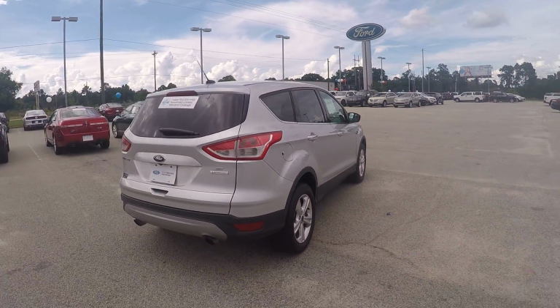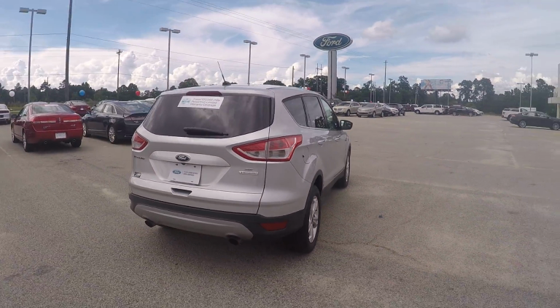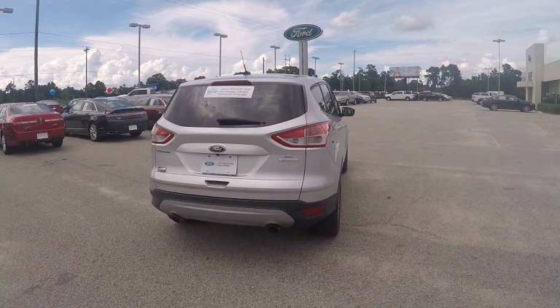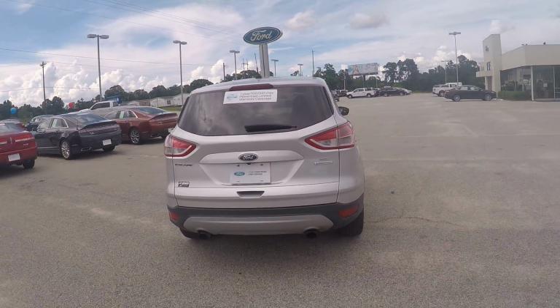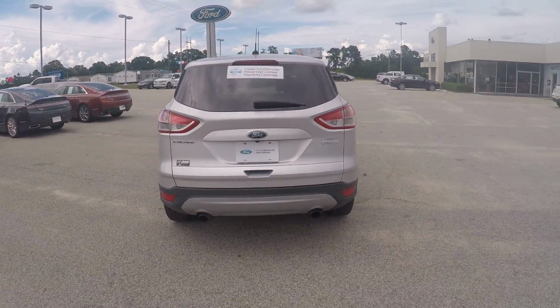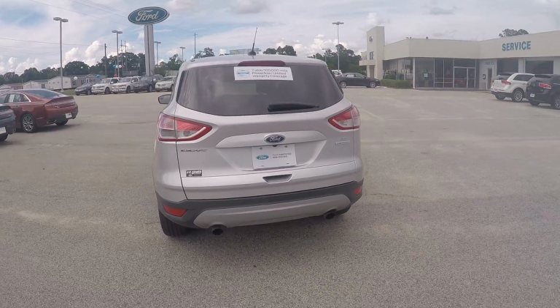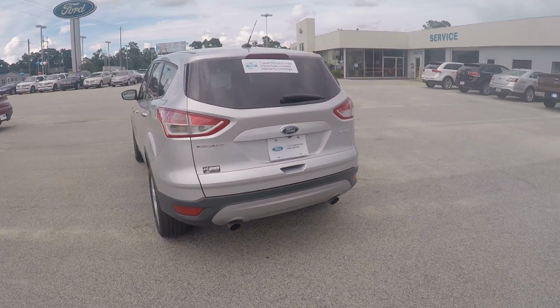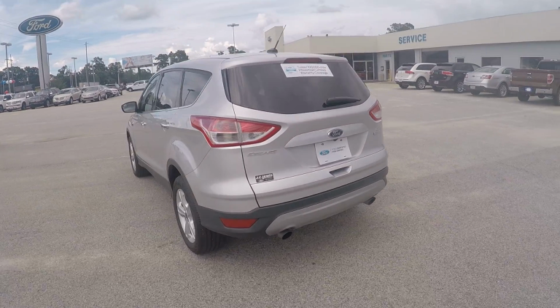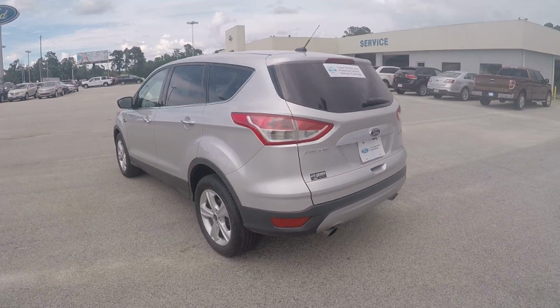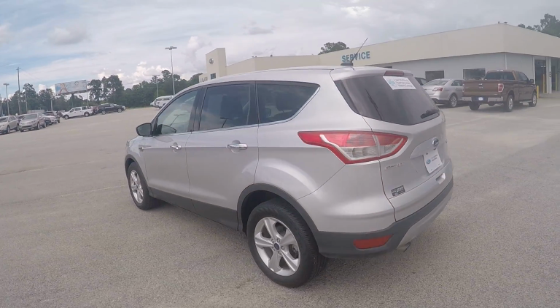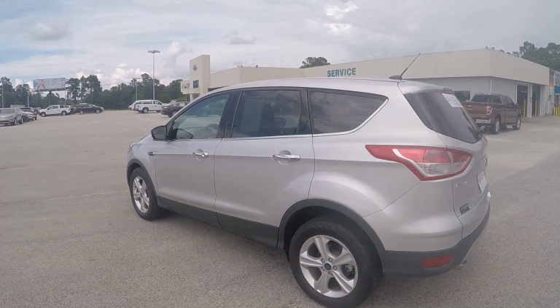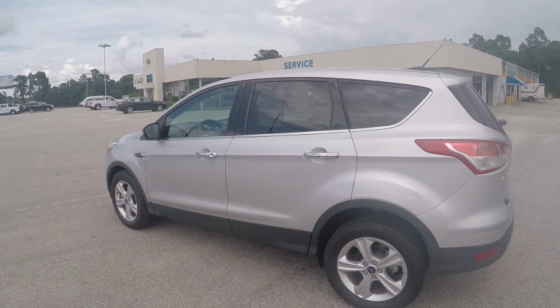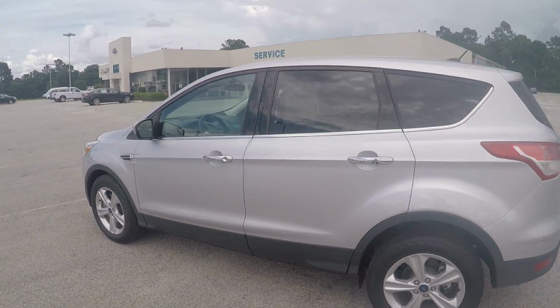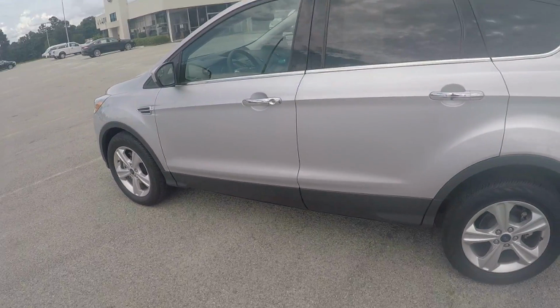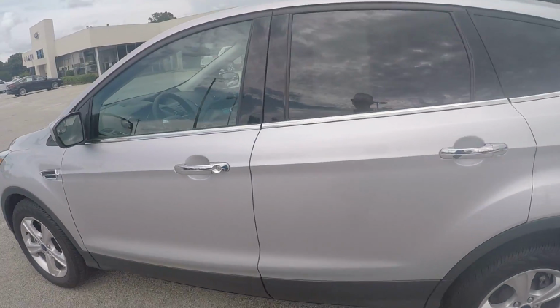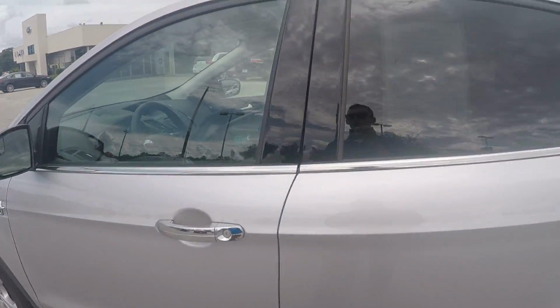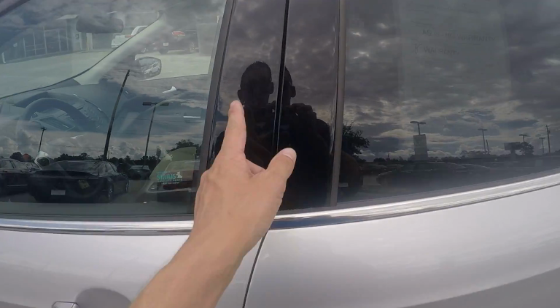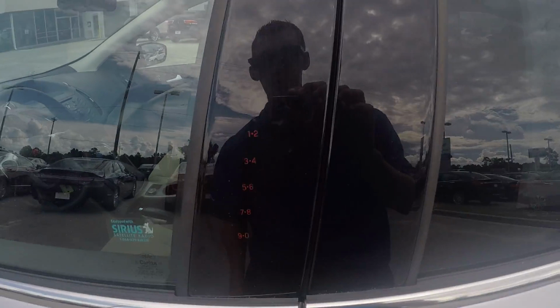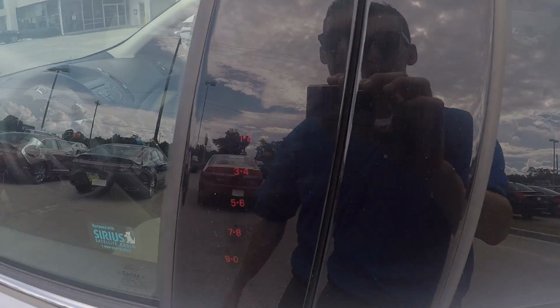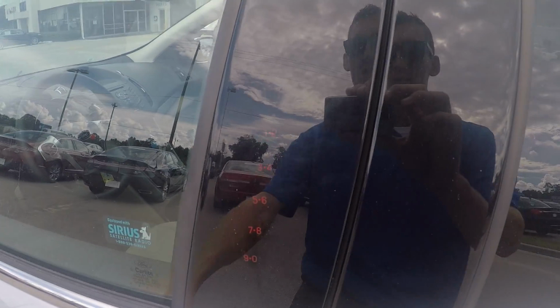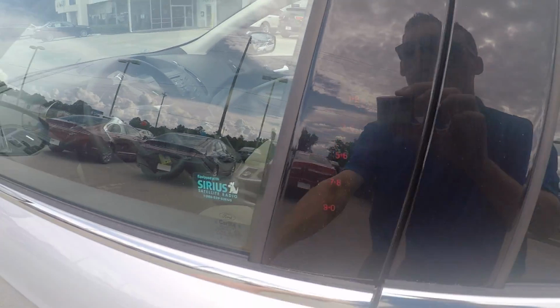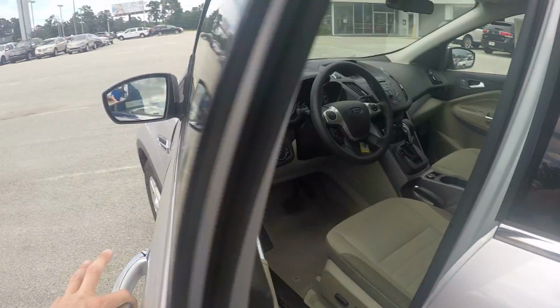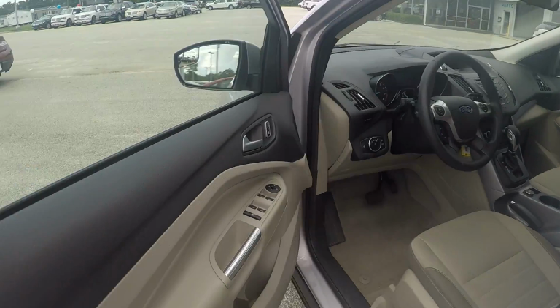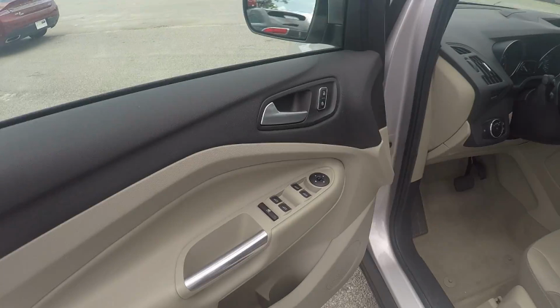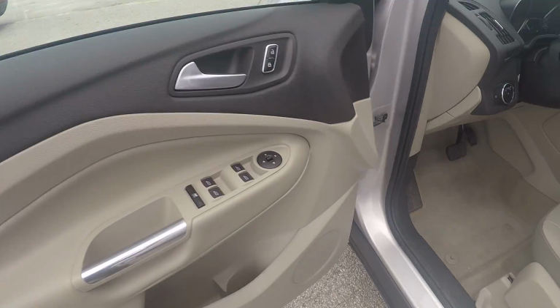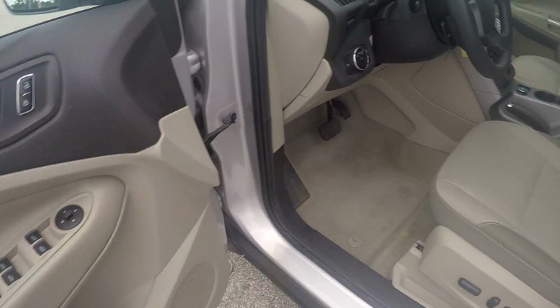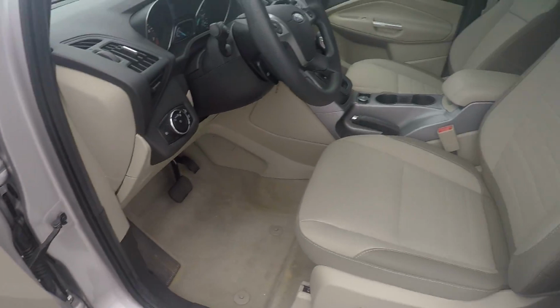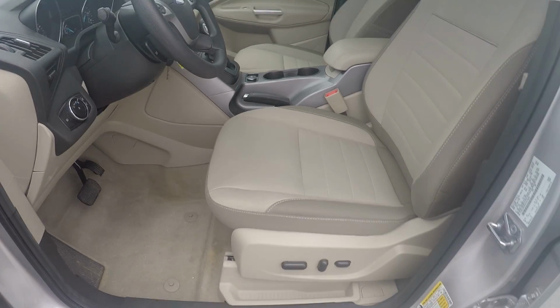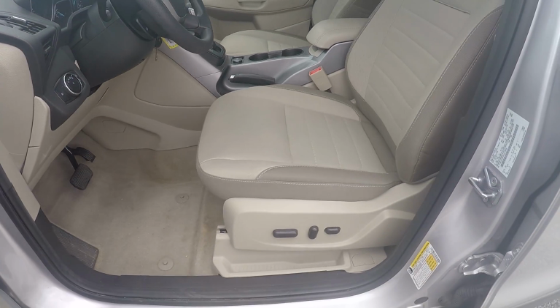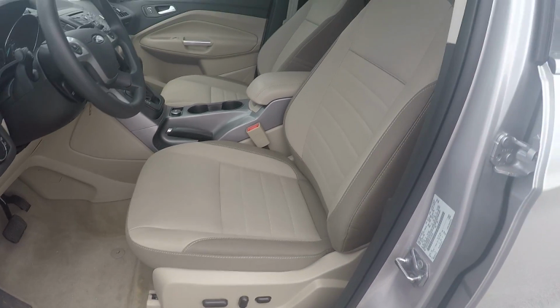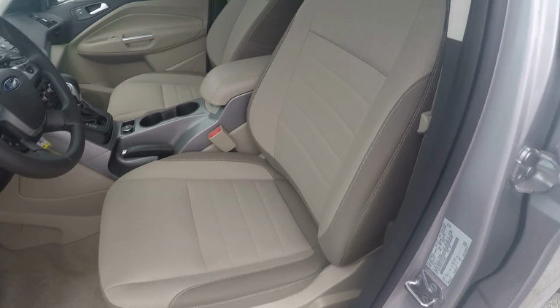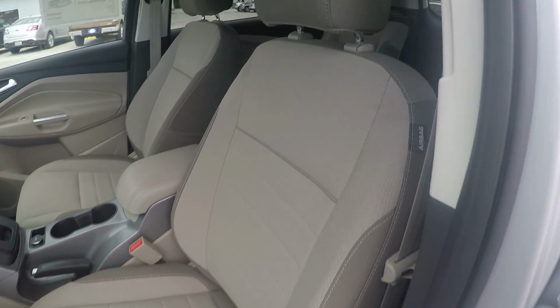This one is also equipped with the EcoBoost four-cylinder. Showing you a little bit about the interior — you can get into the car without even using your key with the keyless entry keypad right there on the door. It also has all power windows, locks, and a power seat.